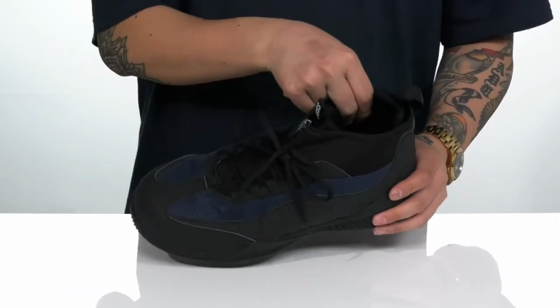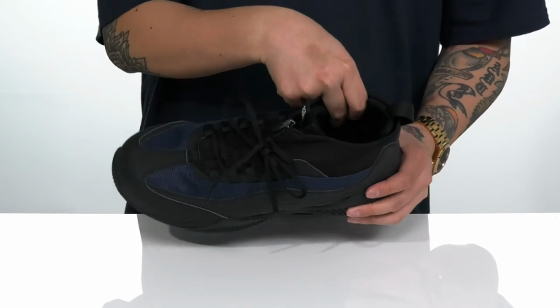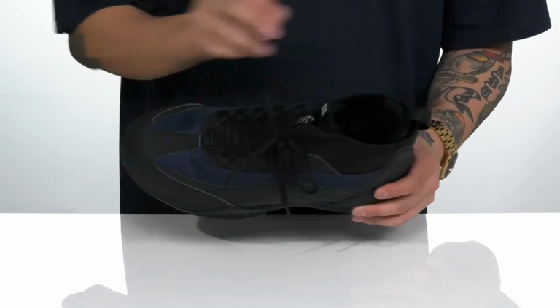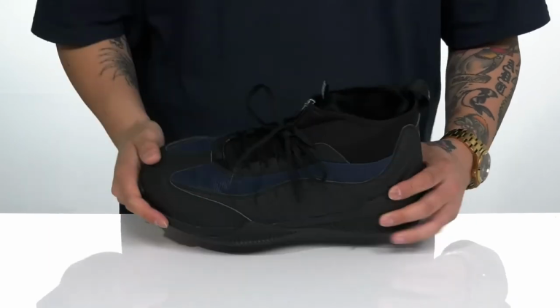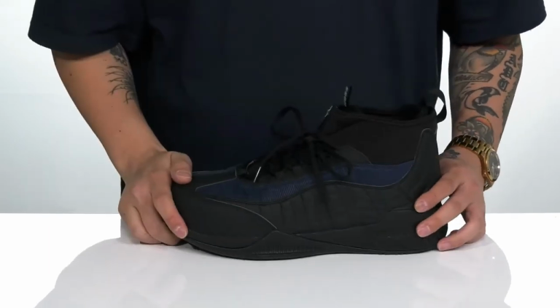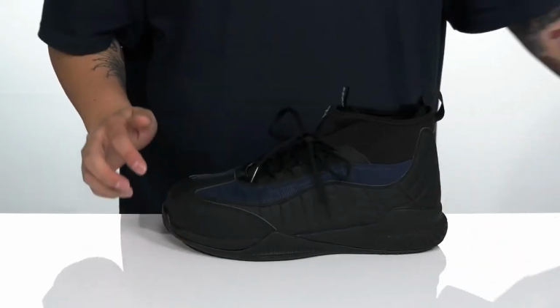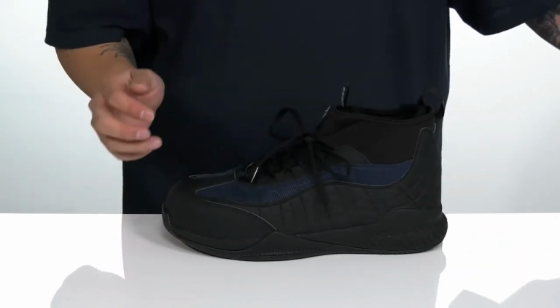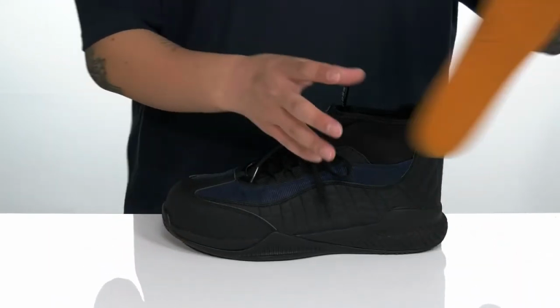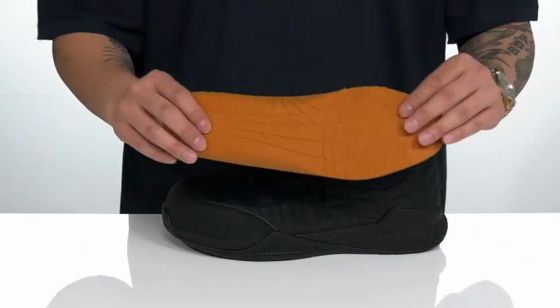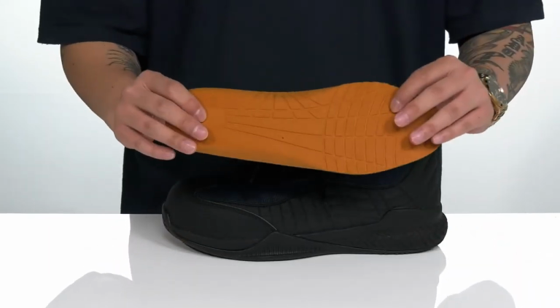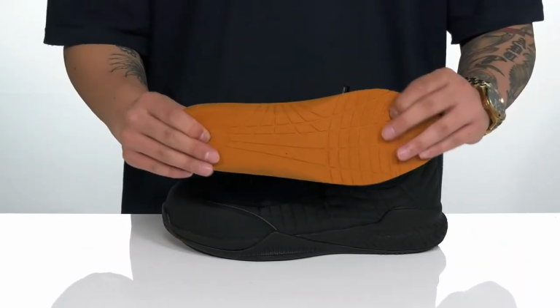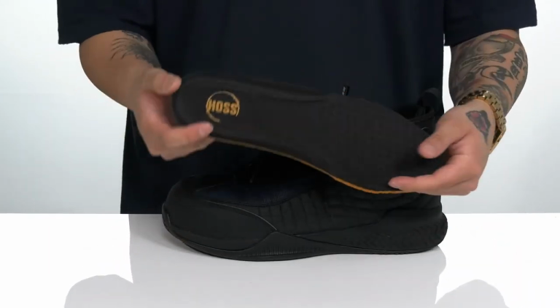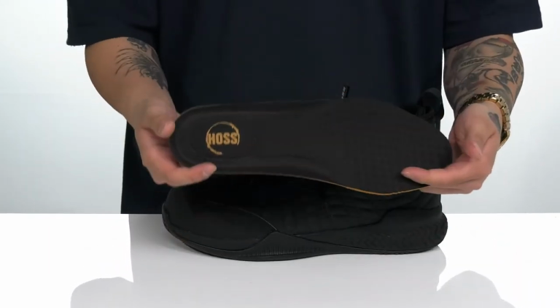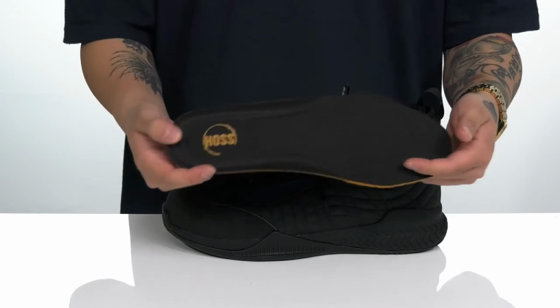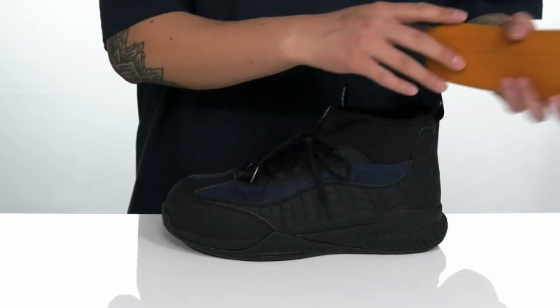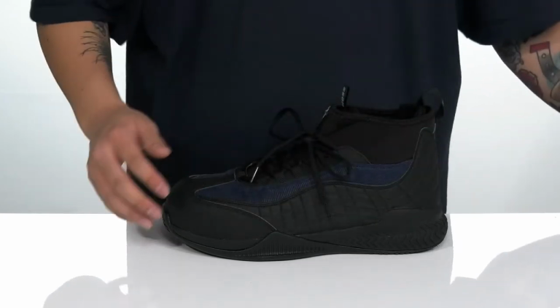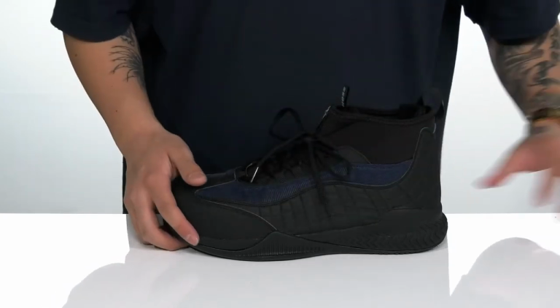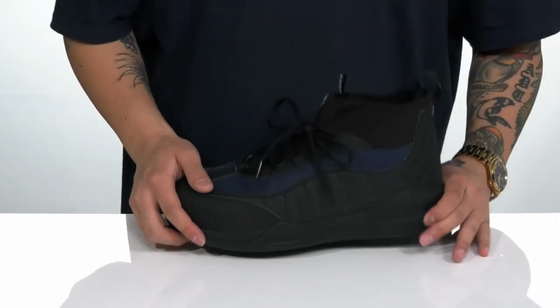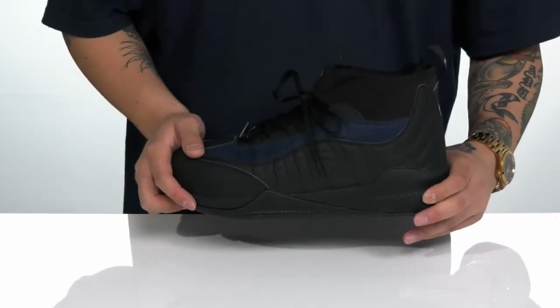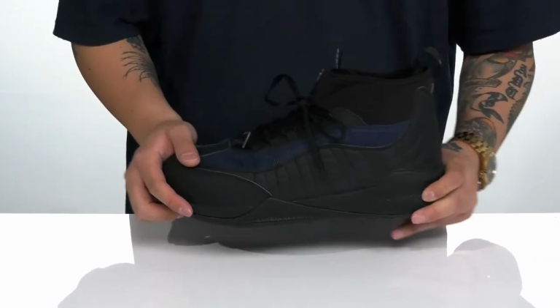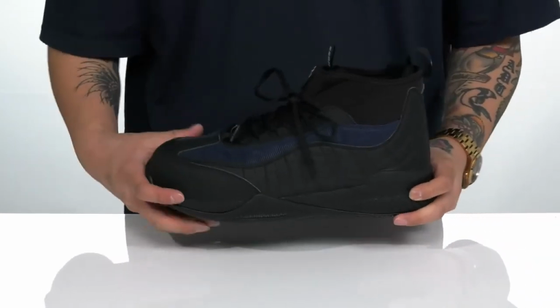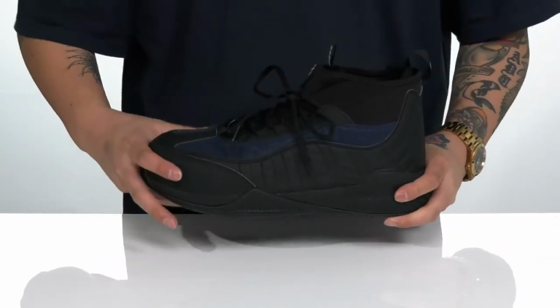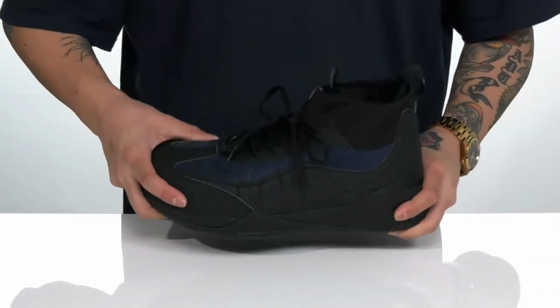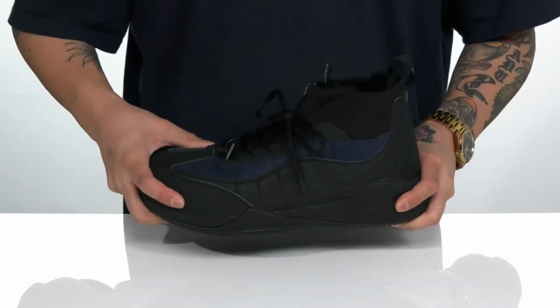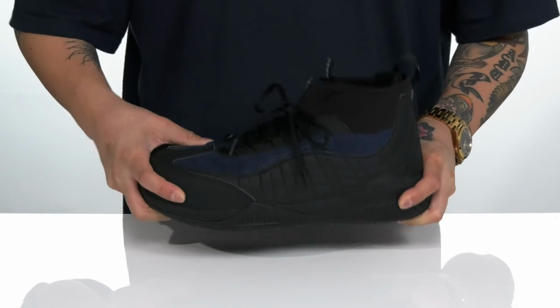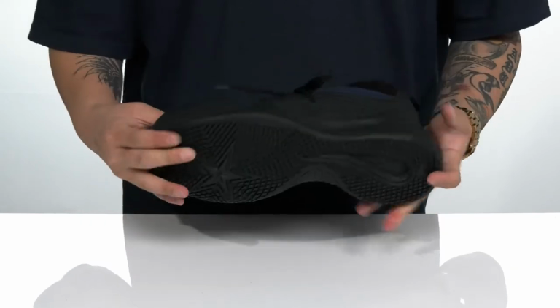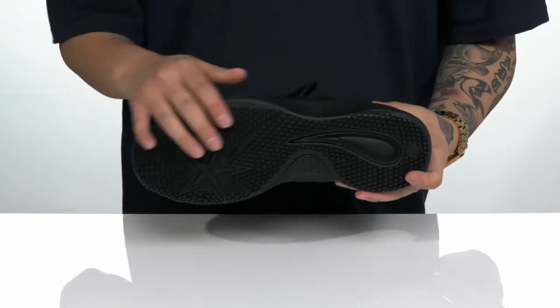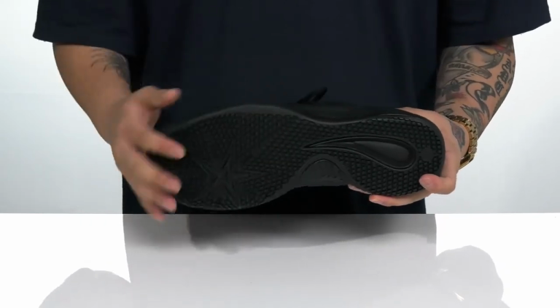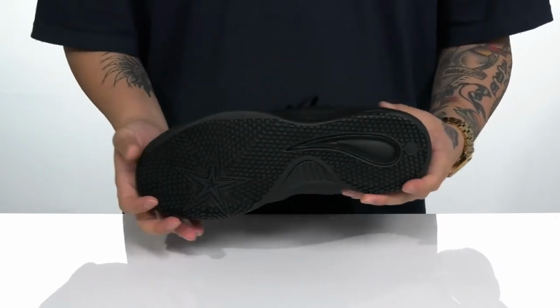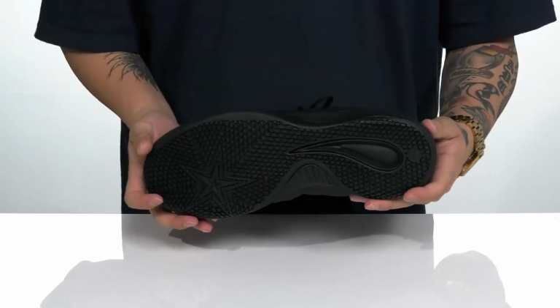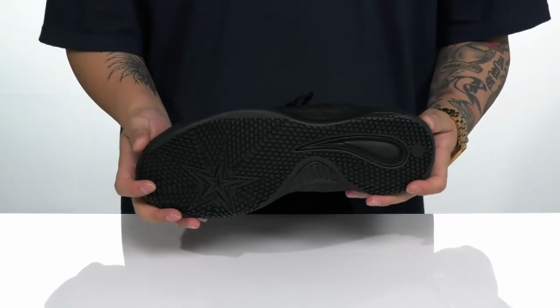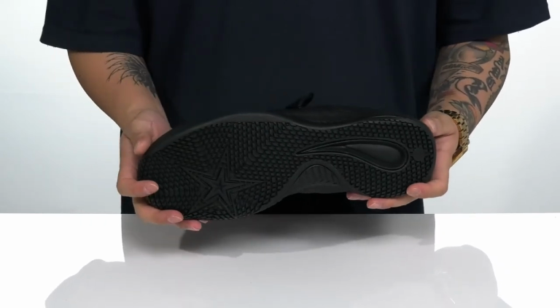There's a soft textile lining that's quick drying, and a removable foam footbed that helps absorb shock and keep you comfortable. This works well with the lightweight shock-absorbing foam on the midsole. The shoe has a sturdy build and sits on a textured rubber outsole which is slip resistant.